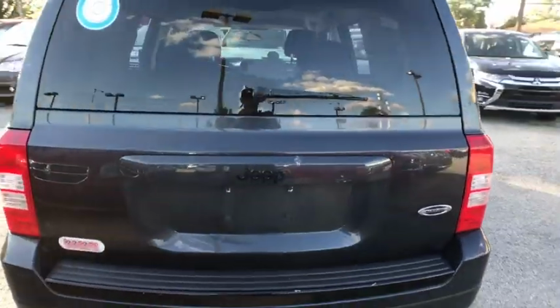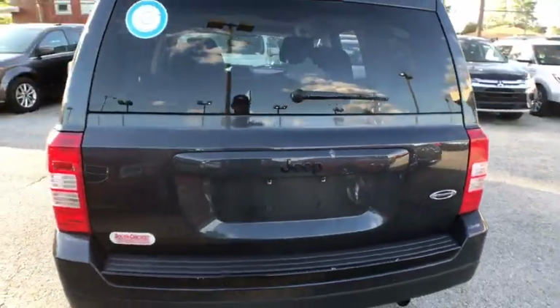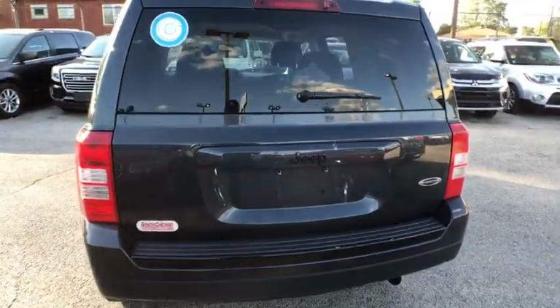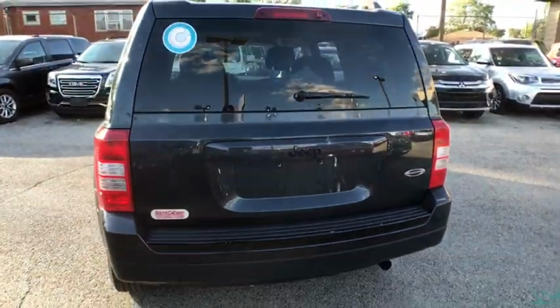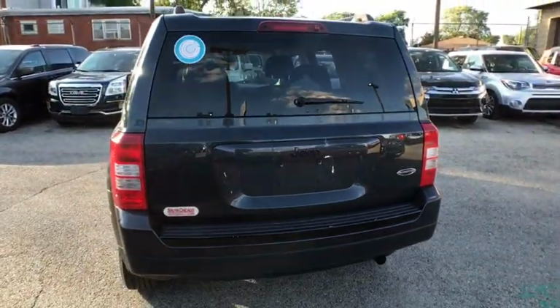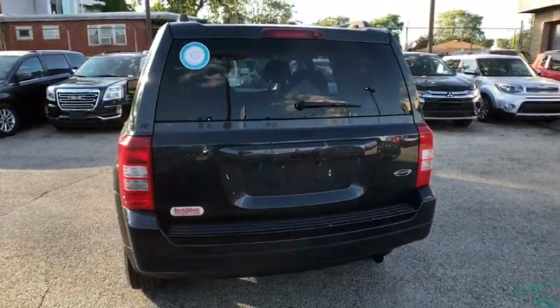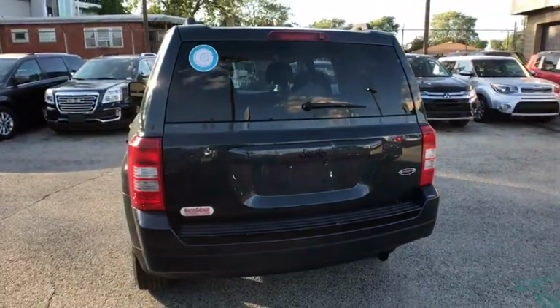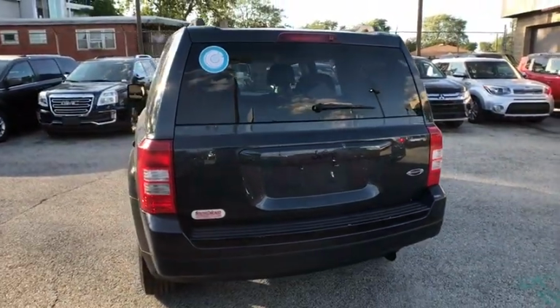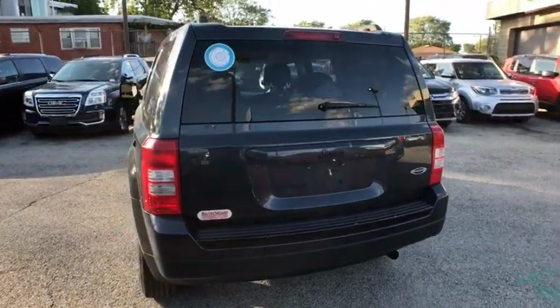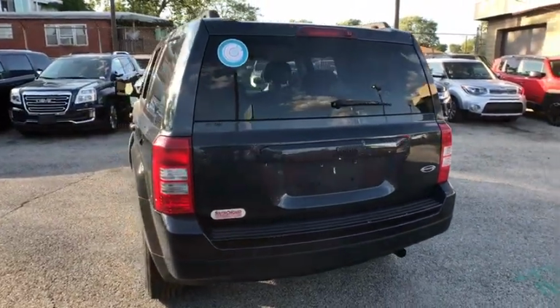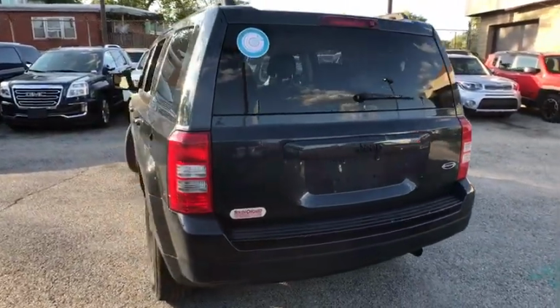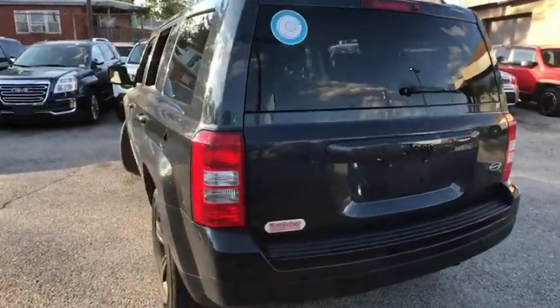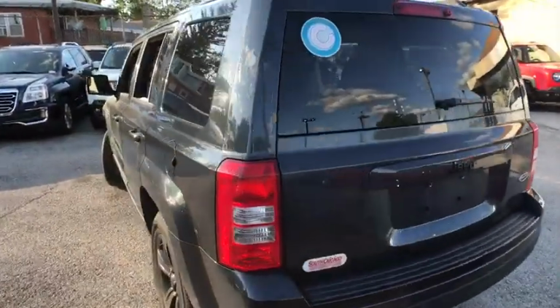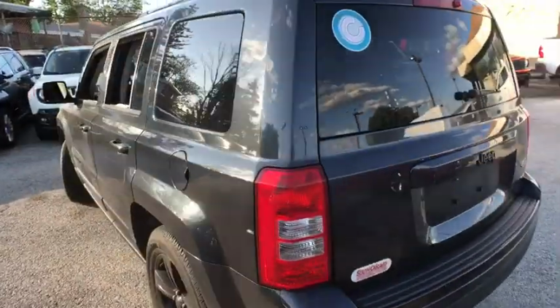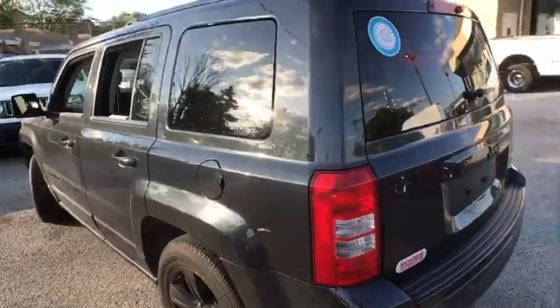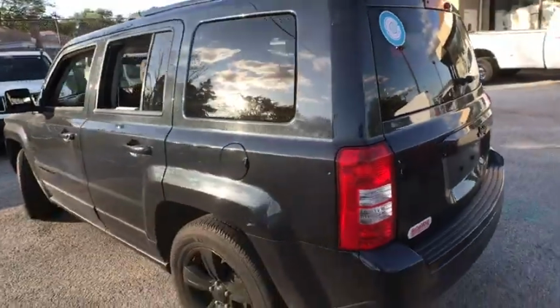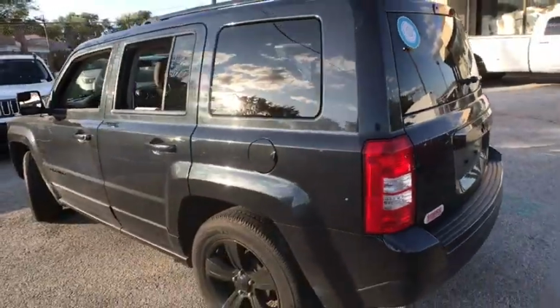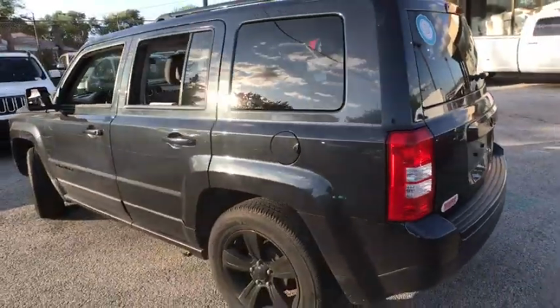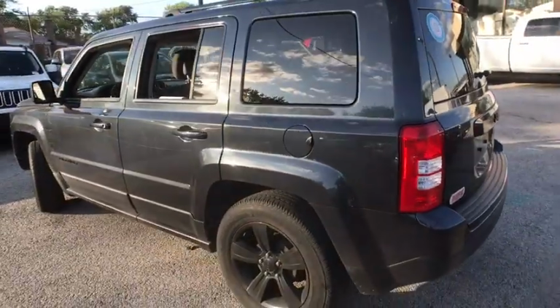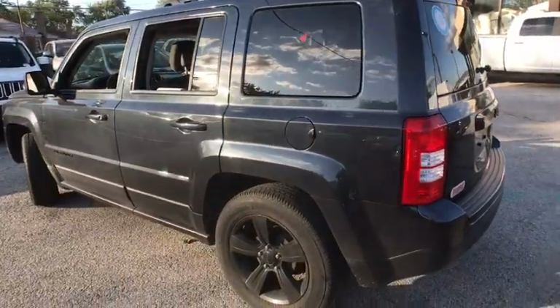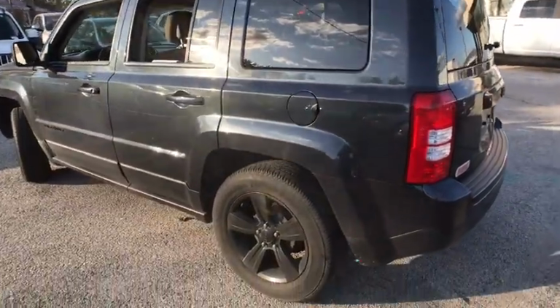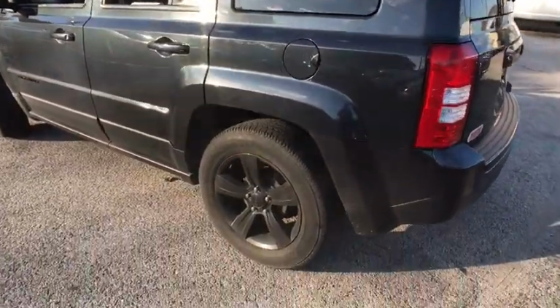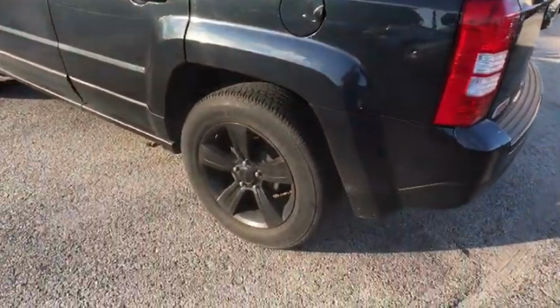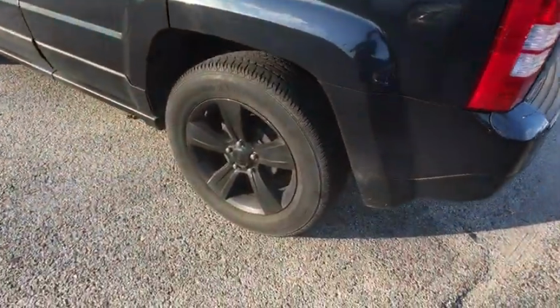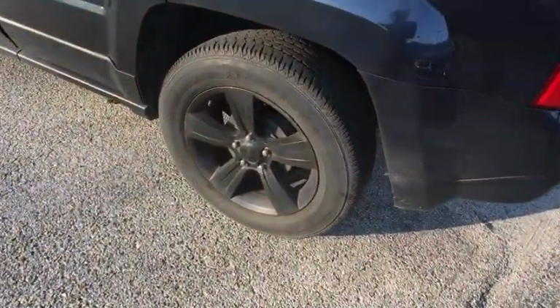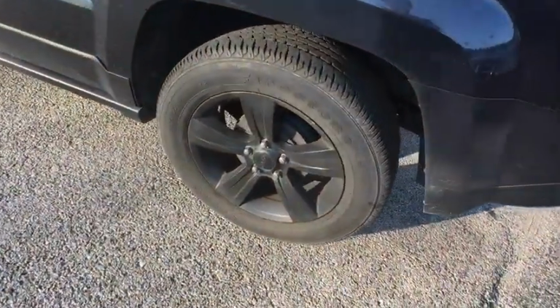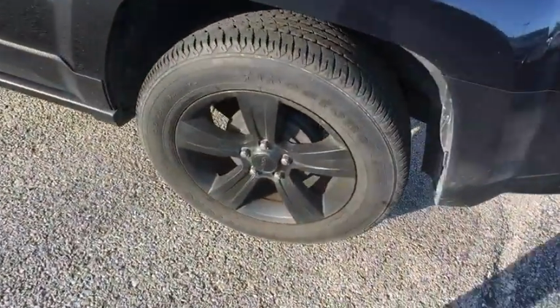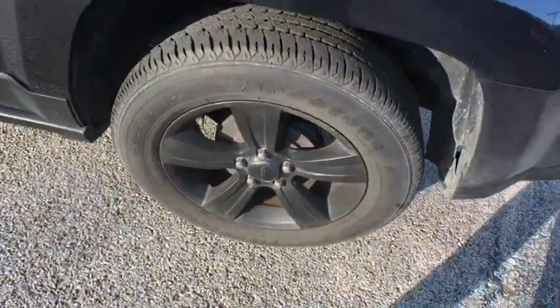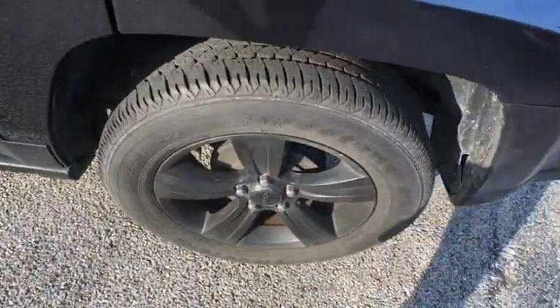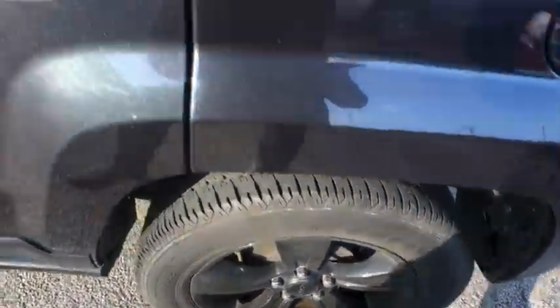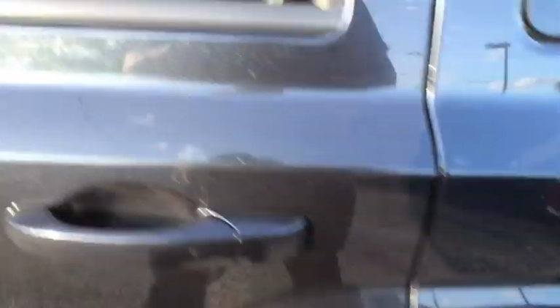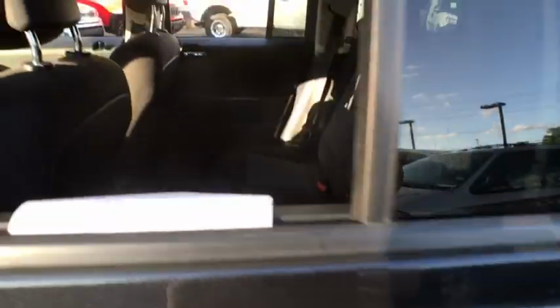Here are some of this vehicle's great options: traction control, stability control, anti-lock braking system, power steering, adjustable steering wheel, floor mats, and cruise control.